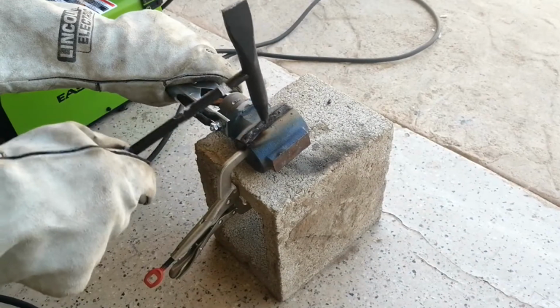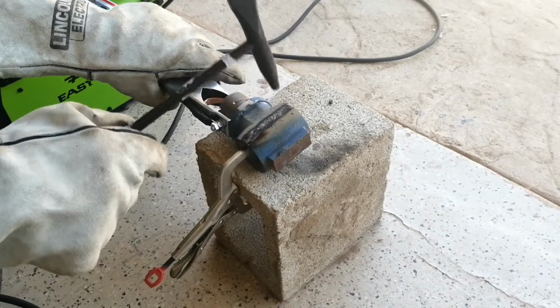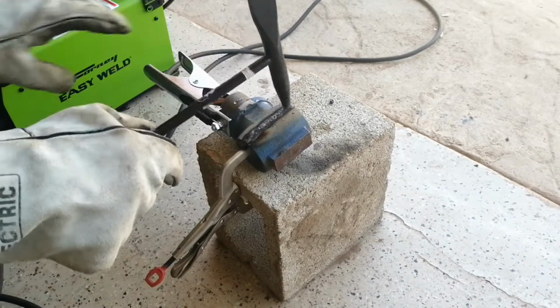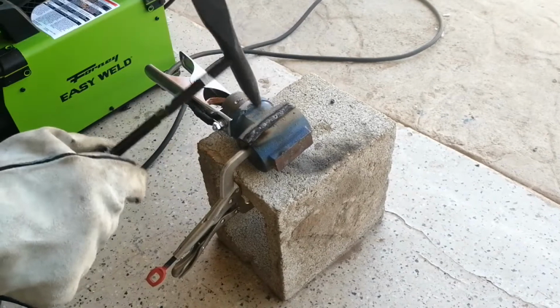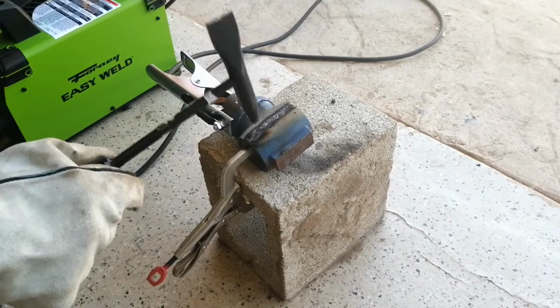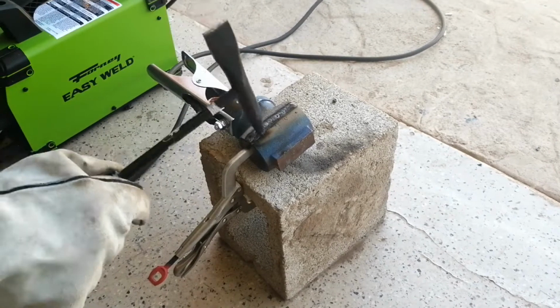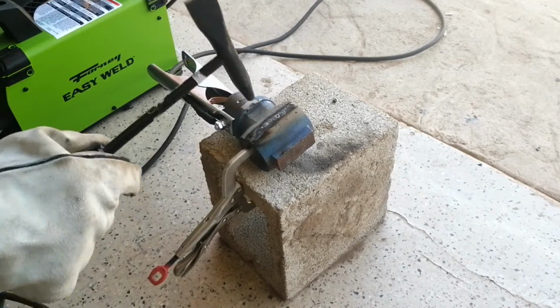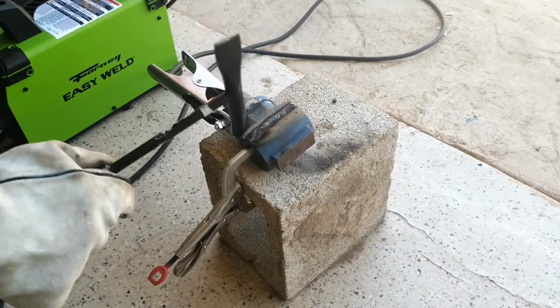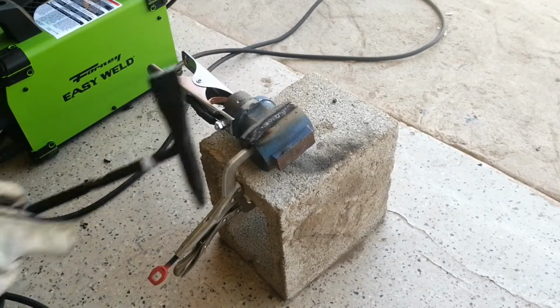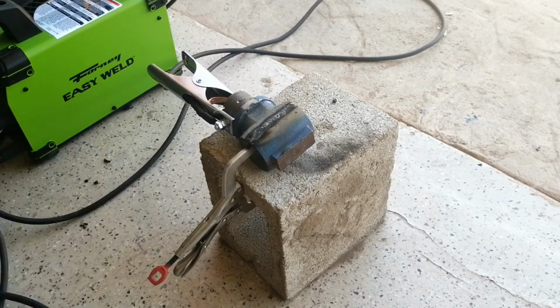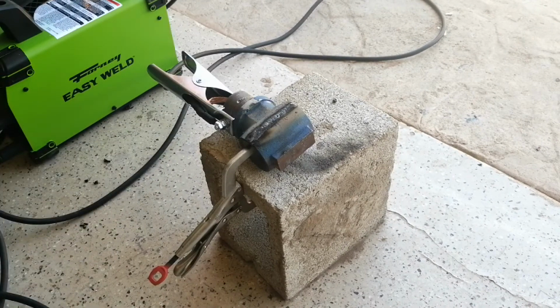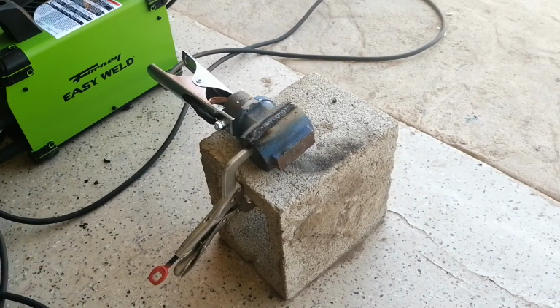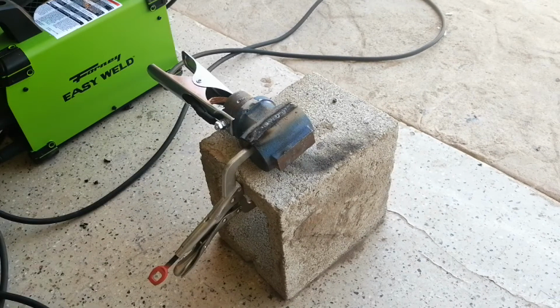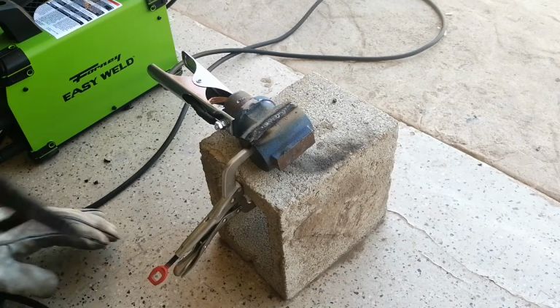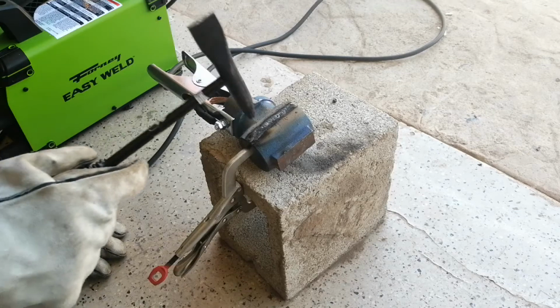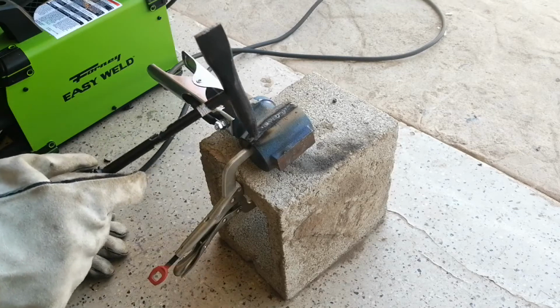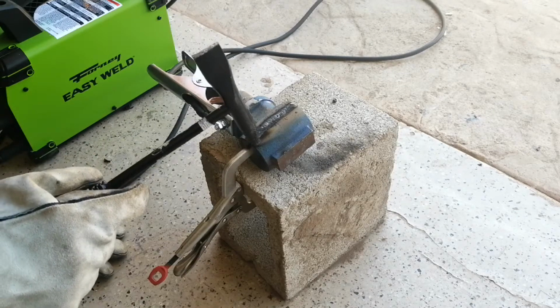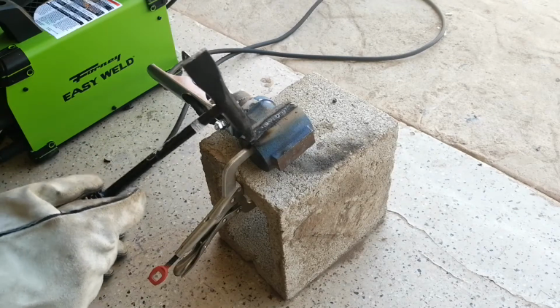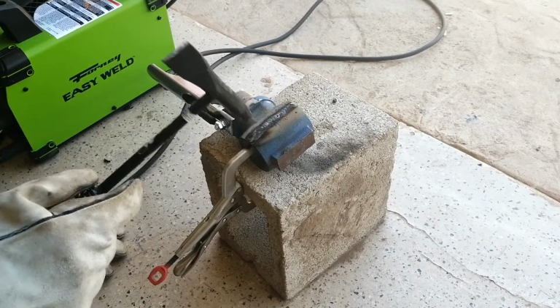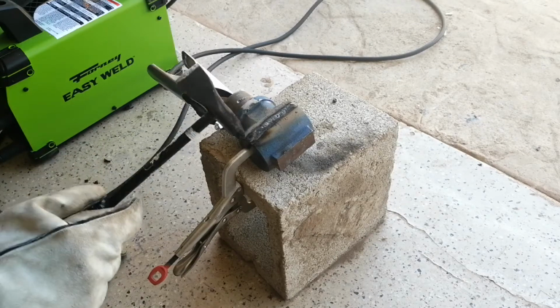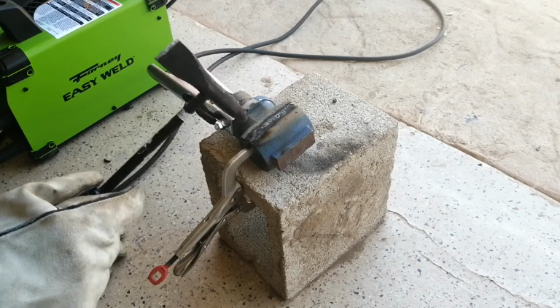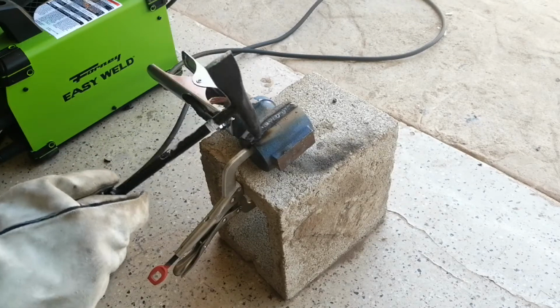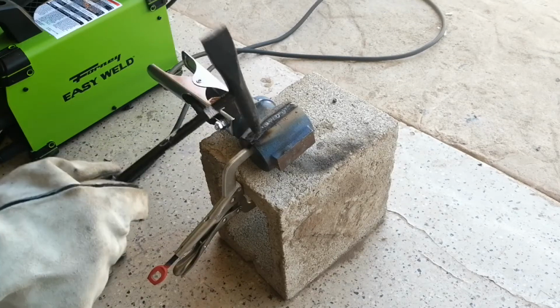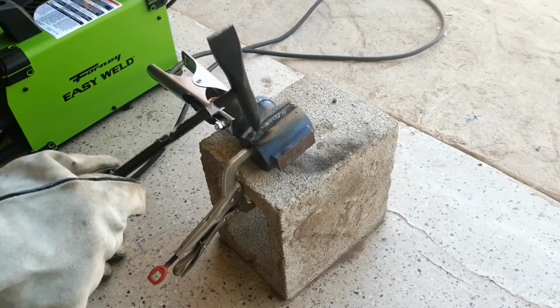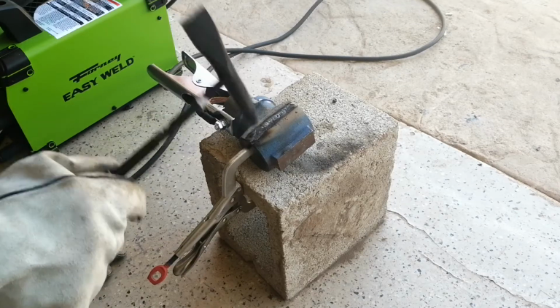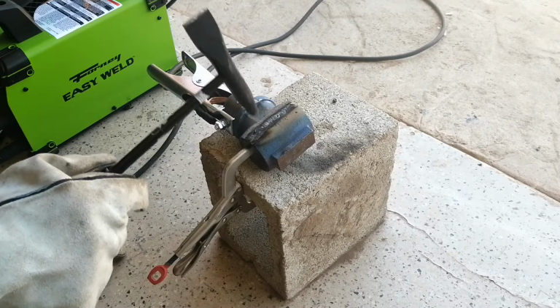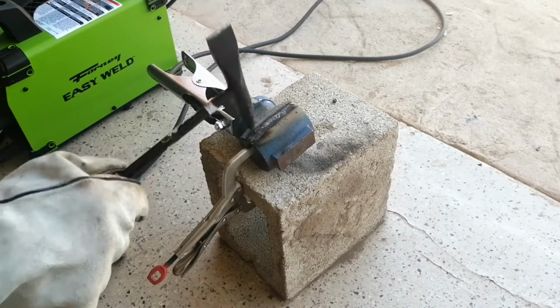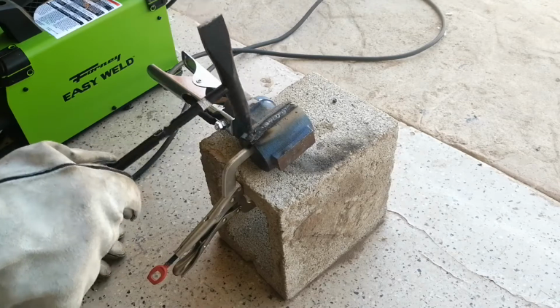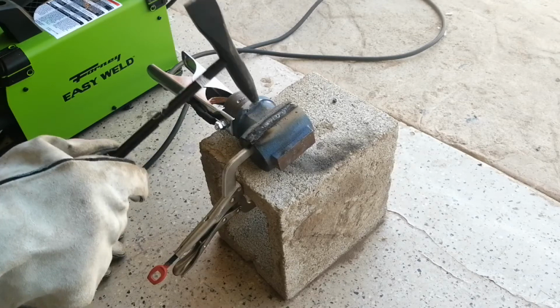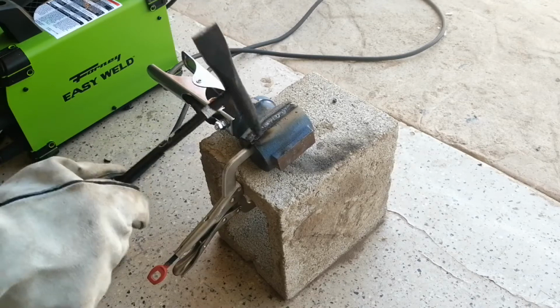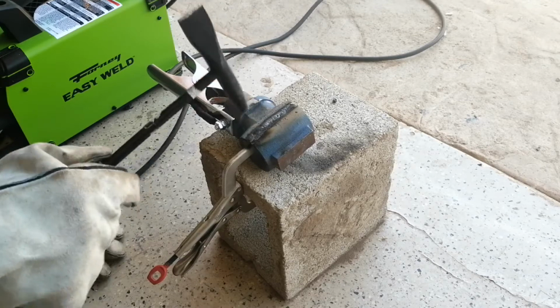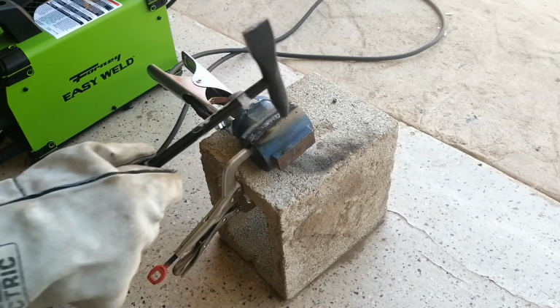To make welding cast iron with 7018 work, you have to peen the weld pretty well using a slag chipping hammer, which is what I'm doing here, and then you have to let the weld cool slowly. Don't pour water on it or anything like that — just let it sit on its own until it's cool to the touch.